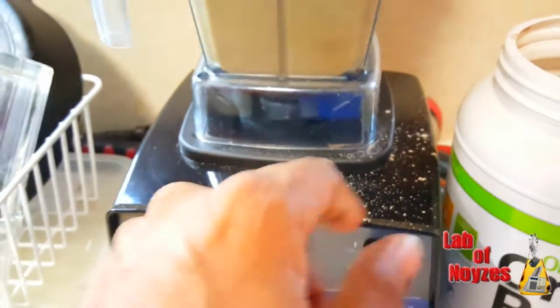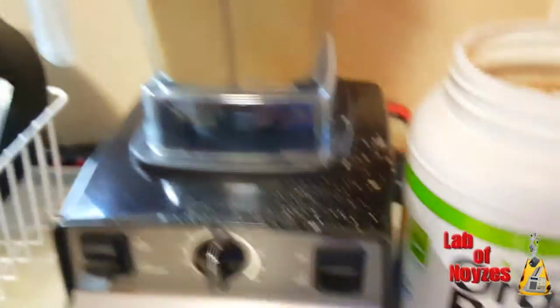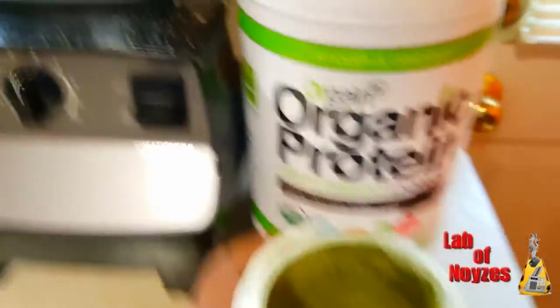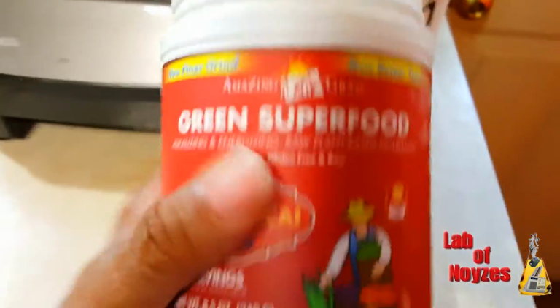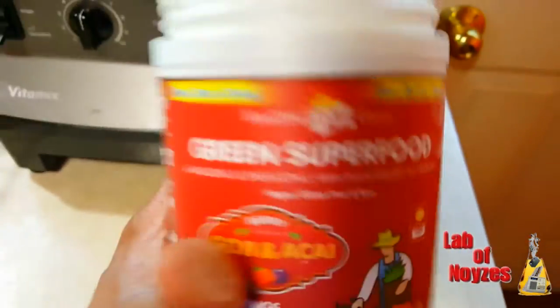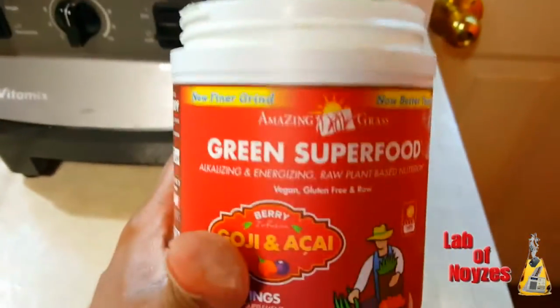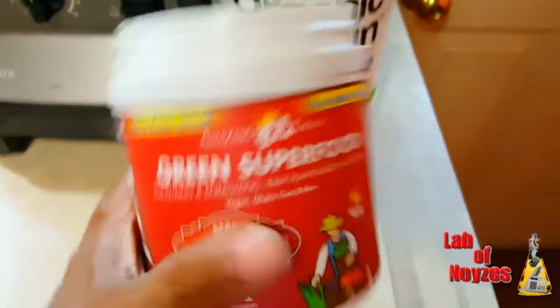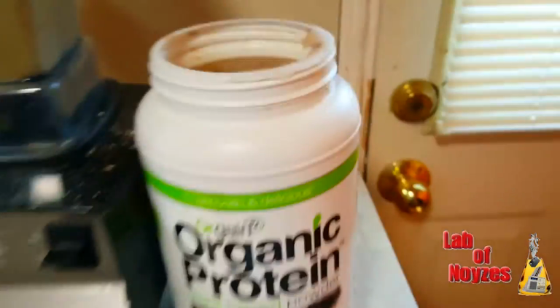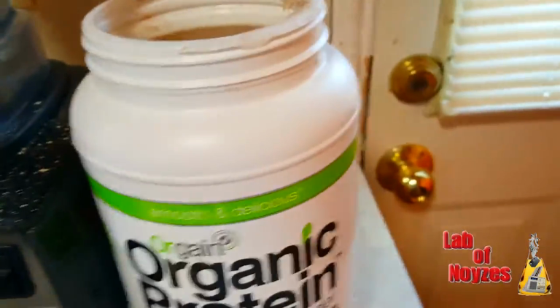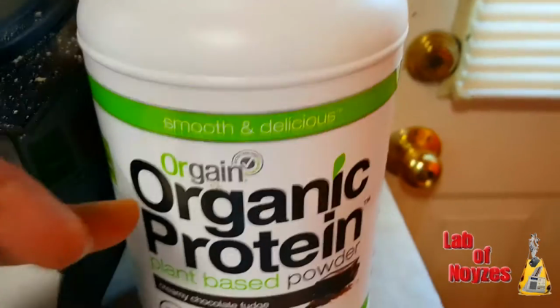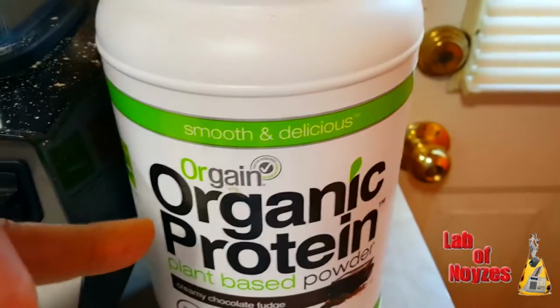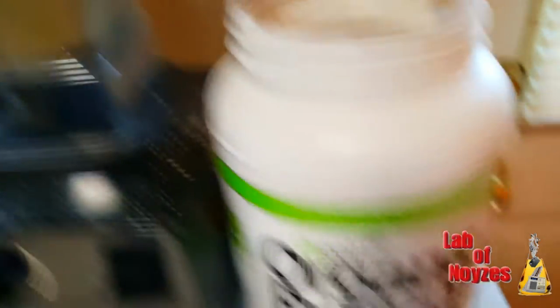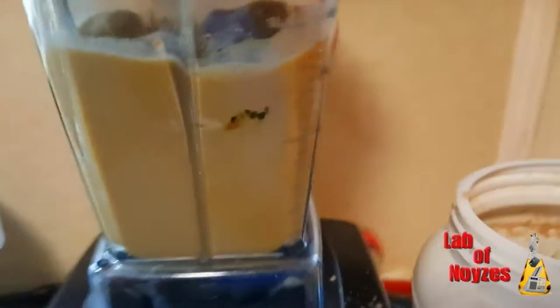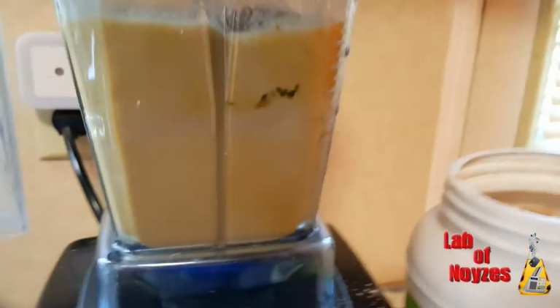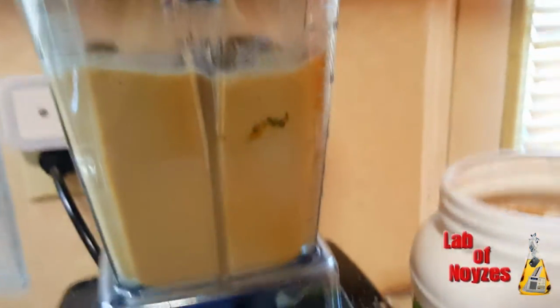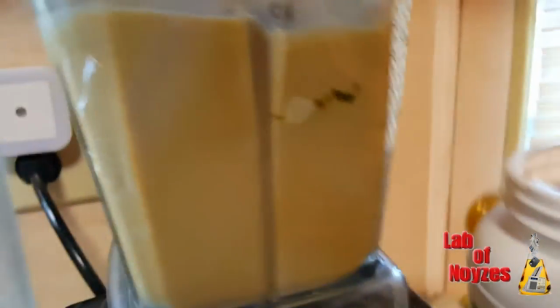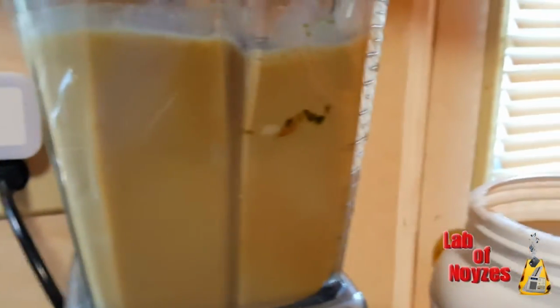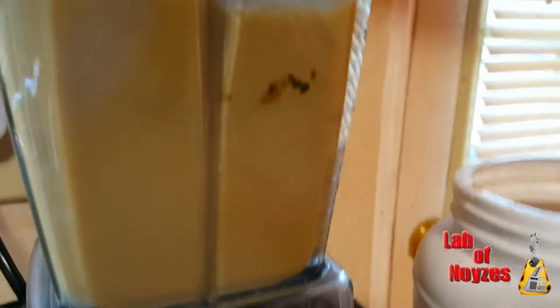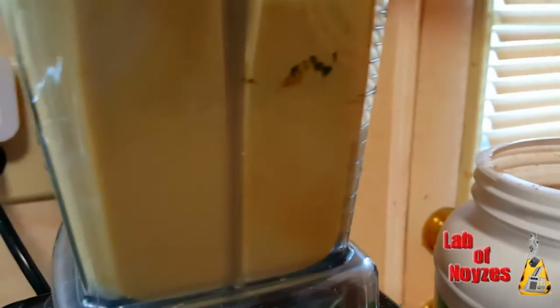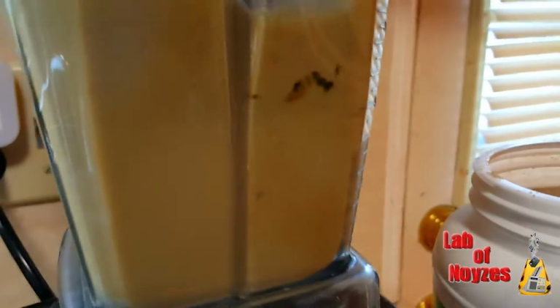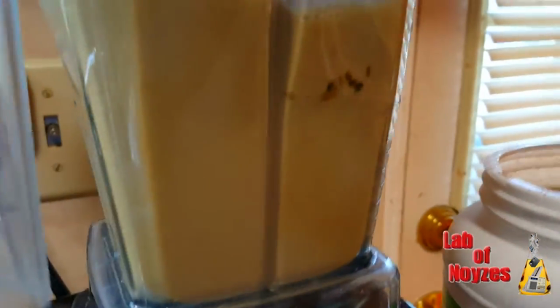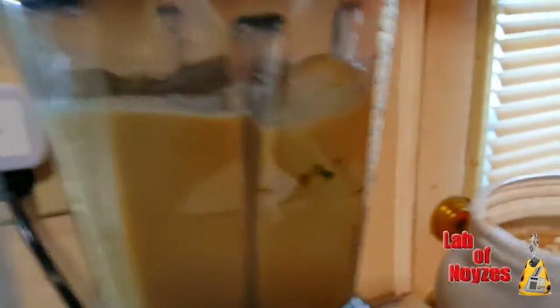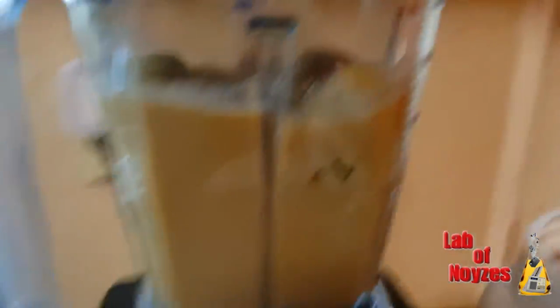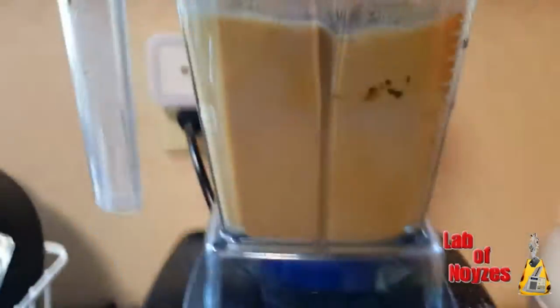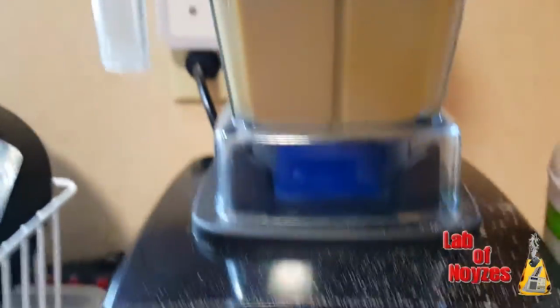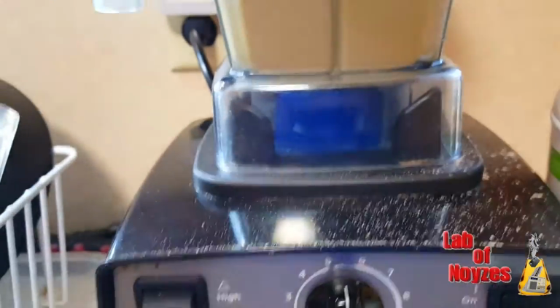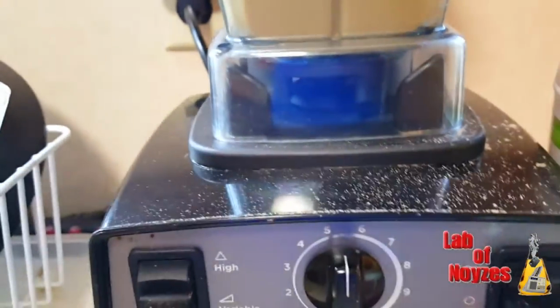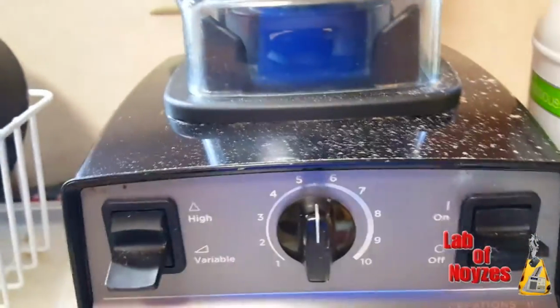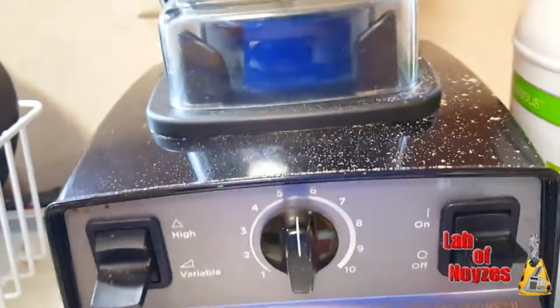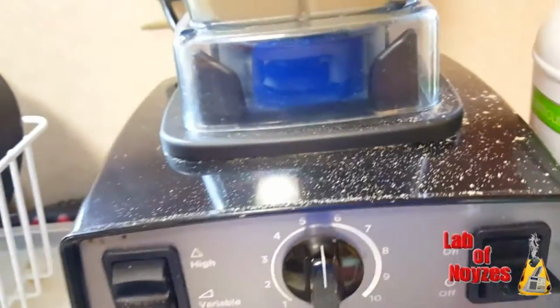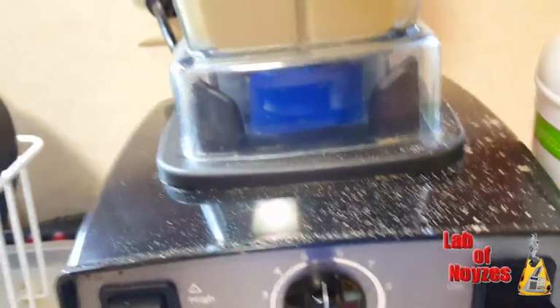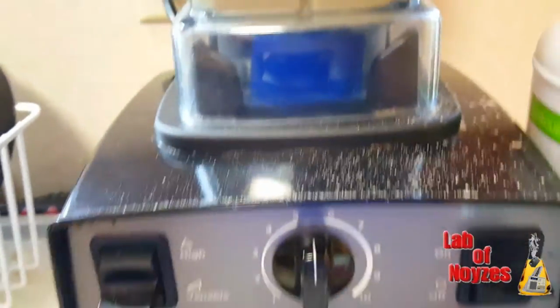So I have the green superfood, the Orgain, and I put a banana in there. It's all on low. I'm going to give it a little bit of time.